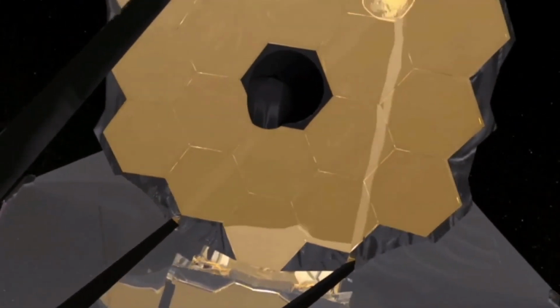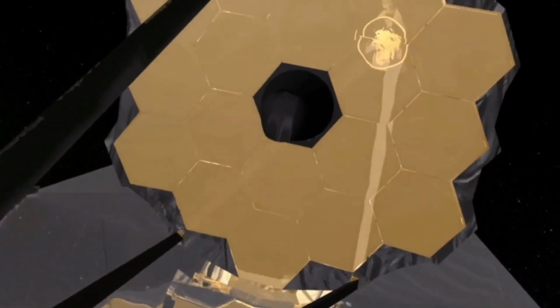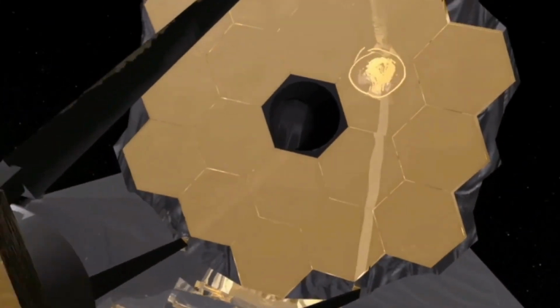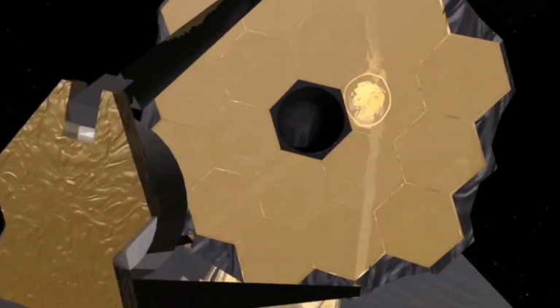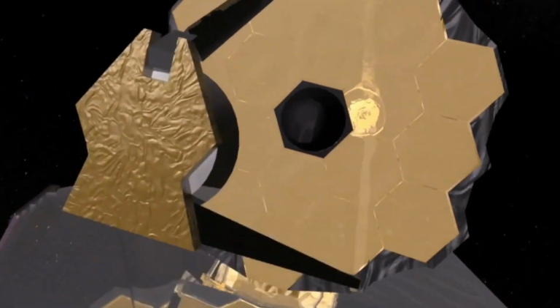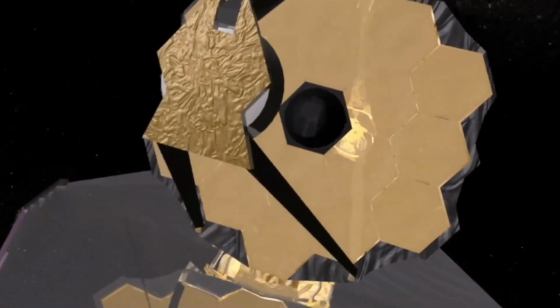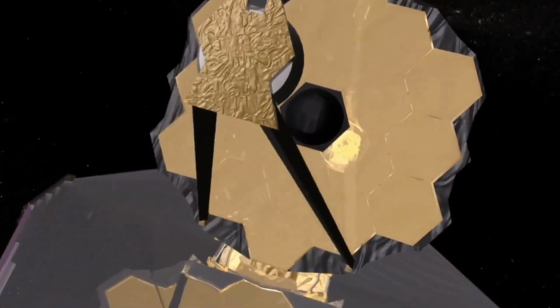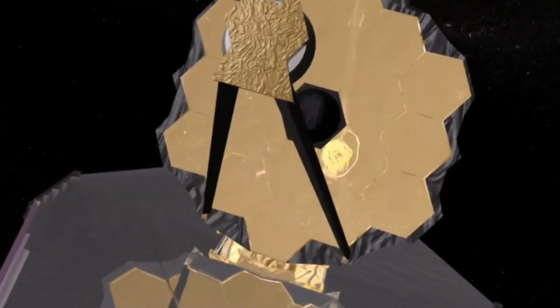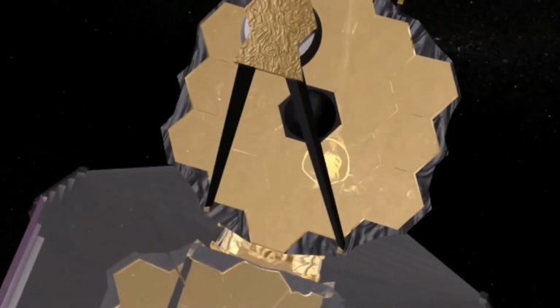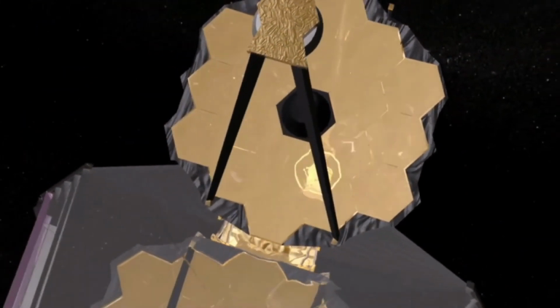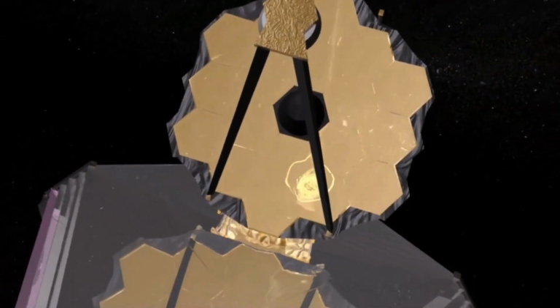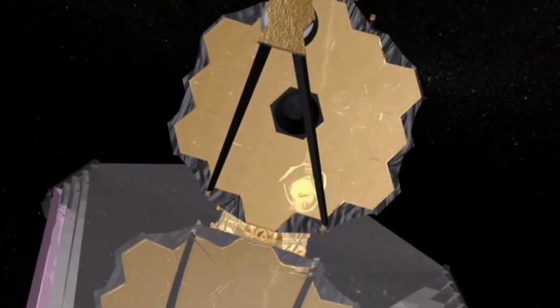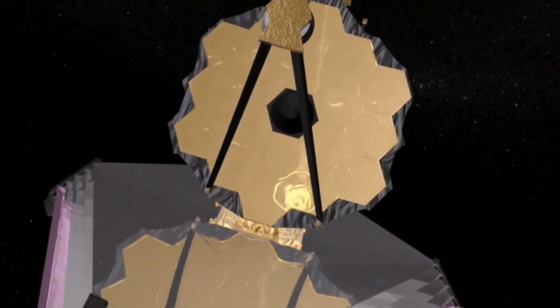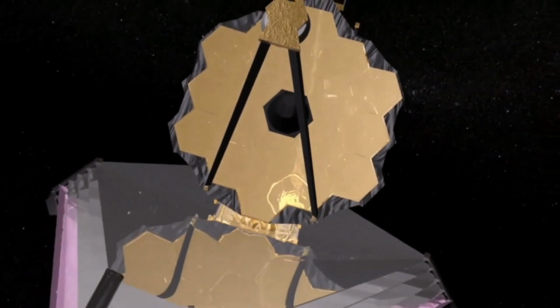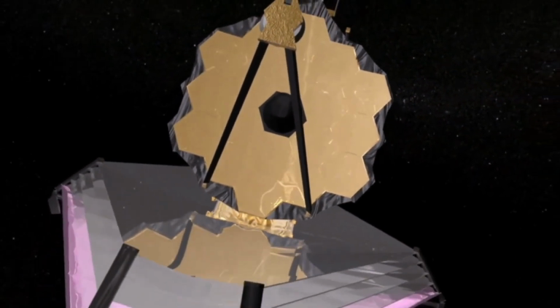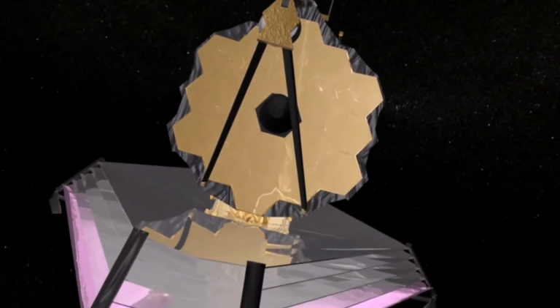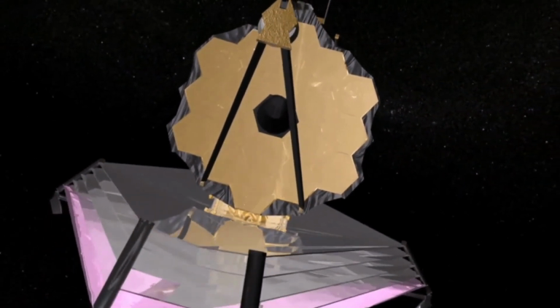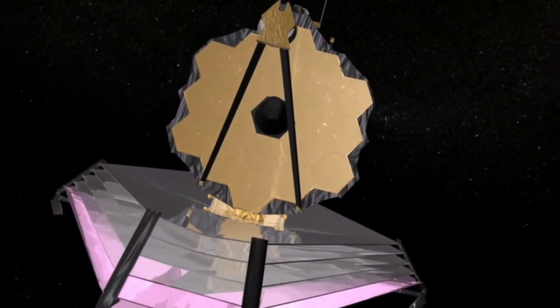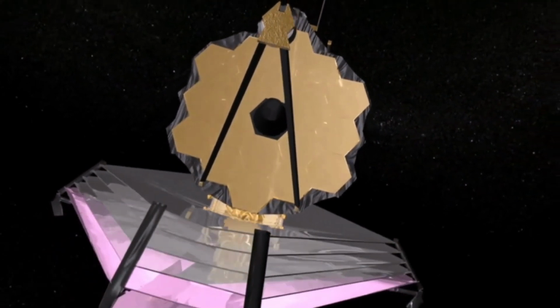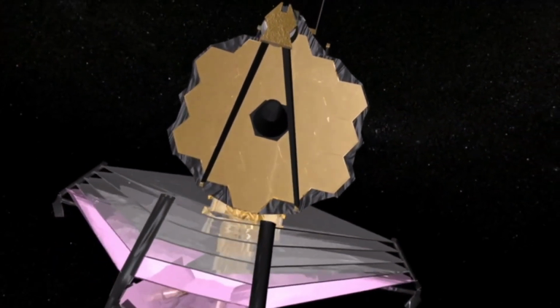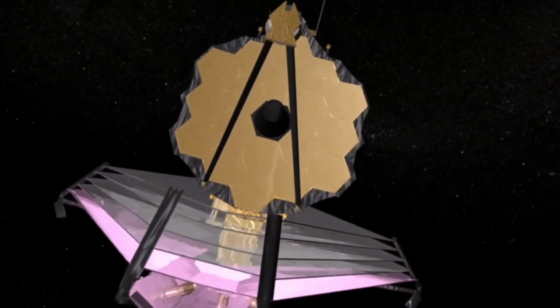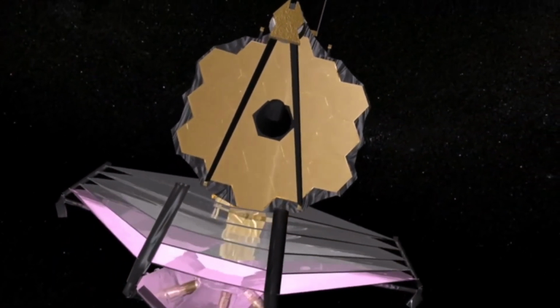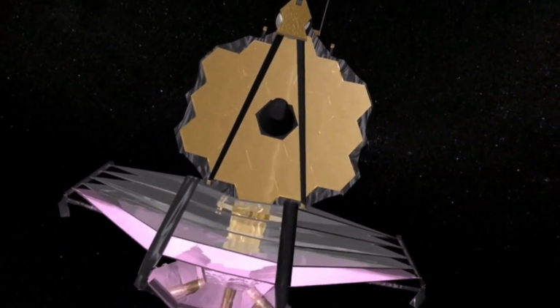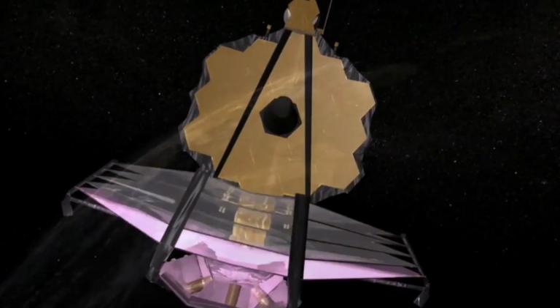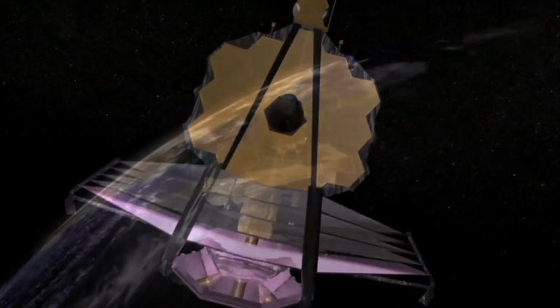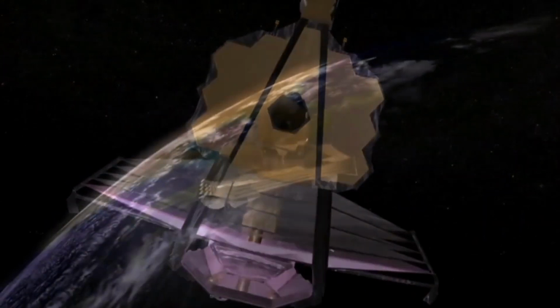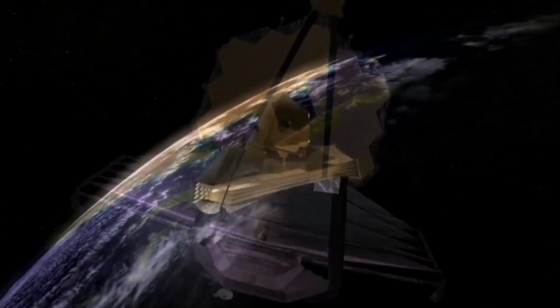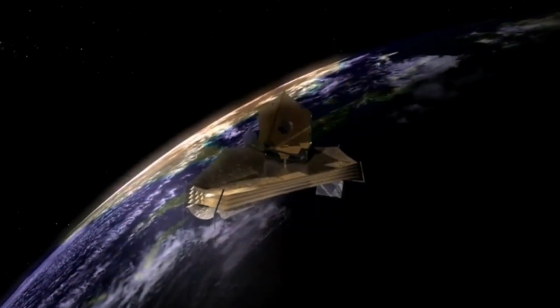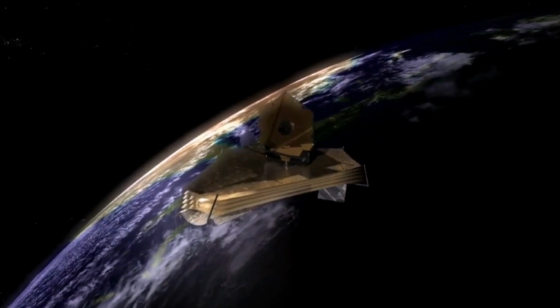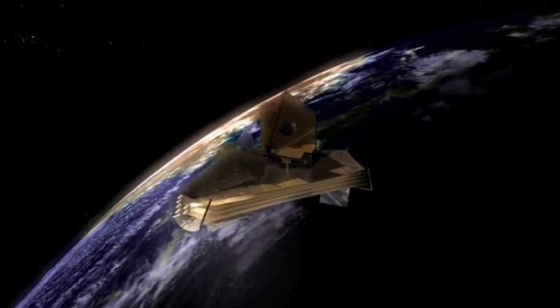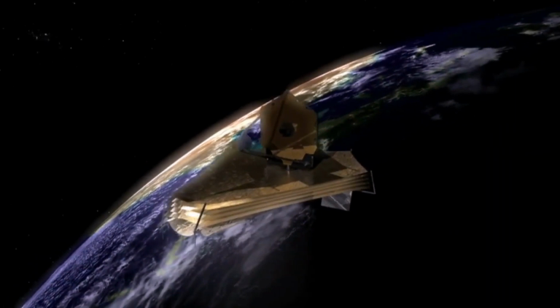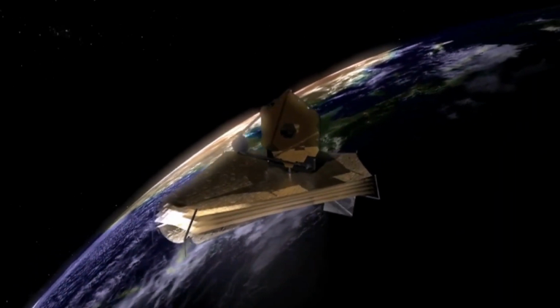As of Wednesday, NASA's Webb Telescope program scientist Eric Smith indicated that he does not believe this problem would prevent the device from being used in the long run.